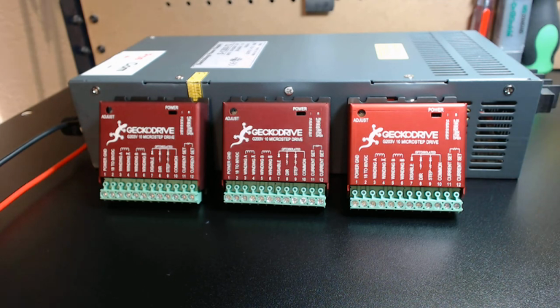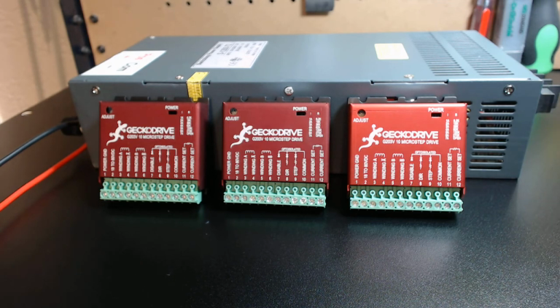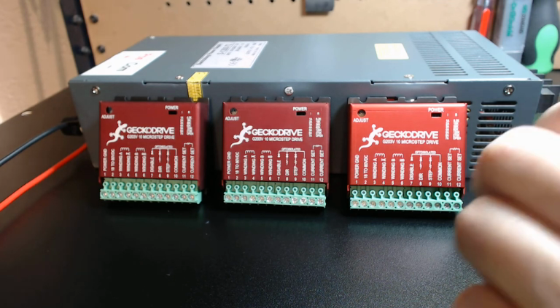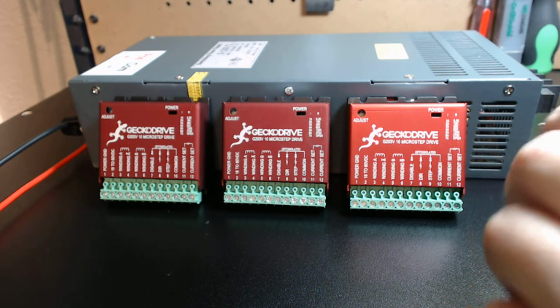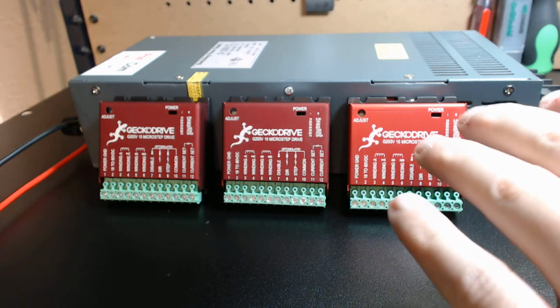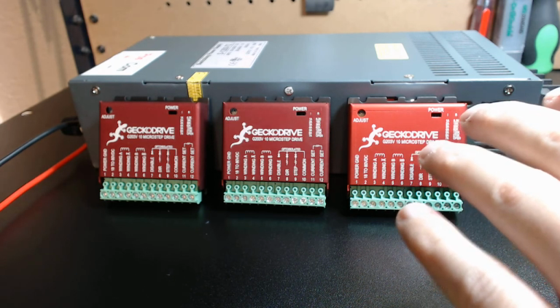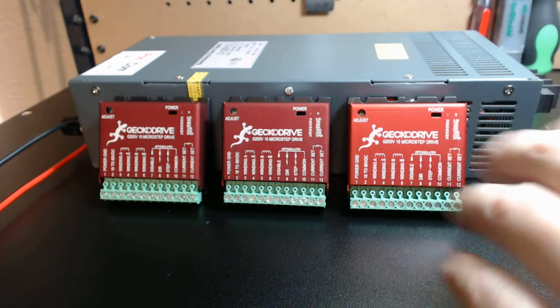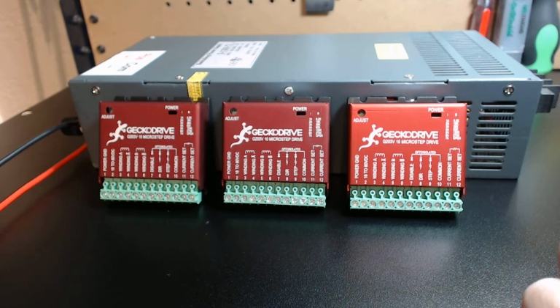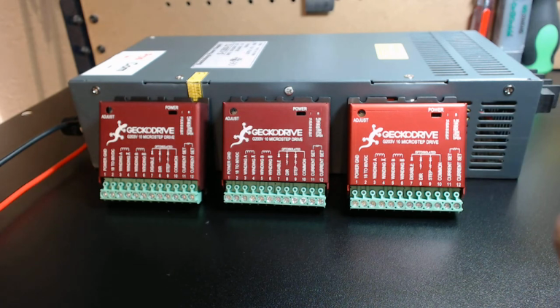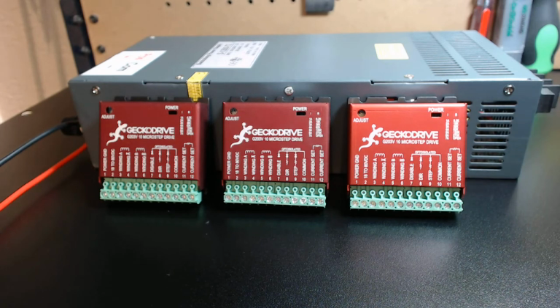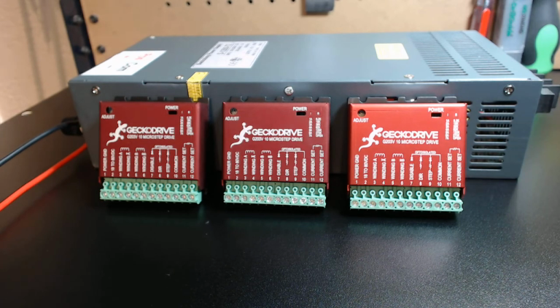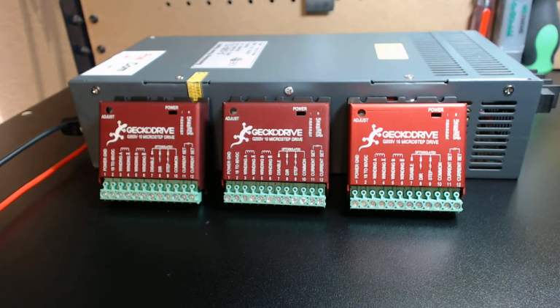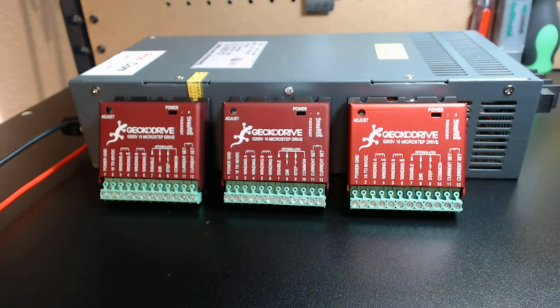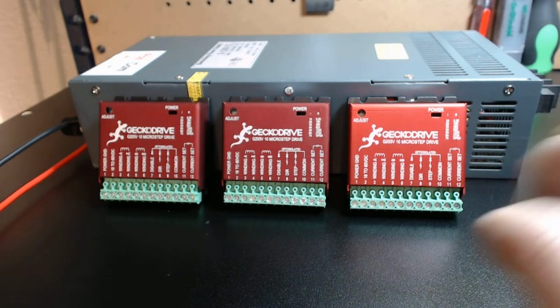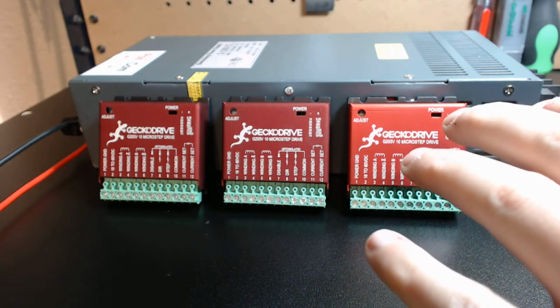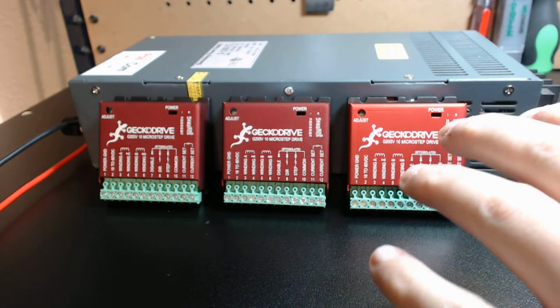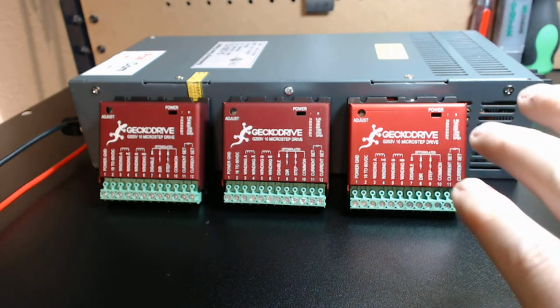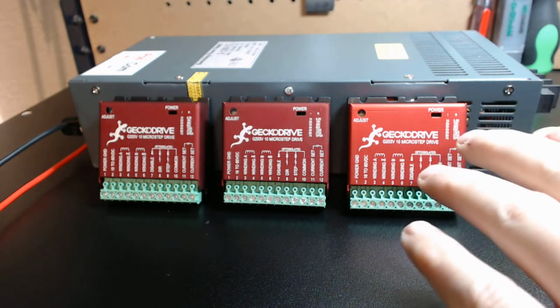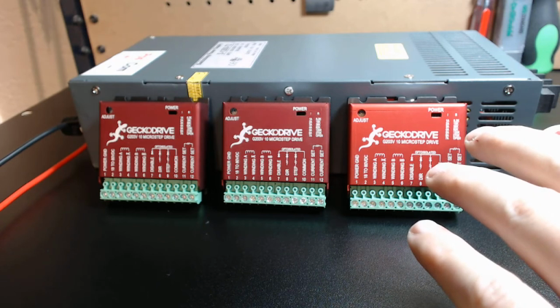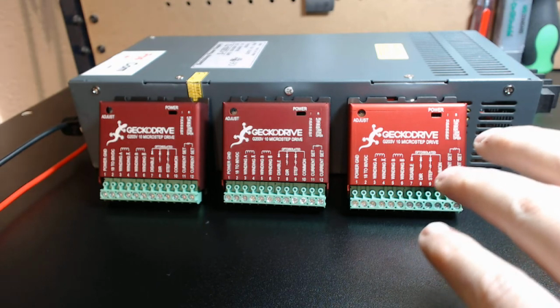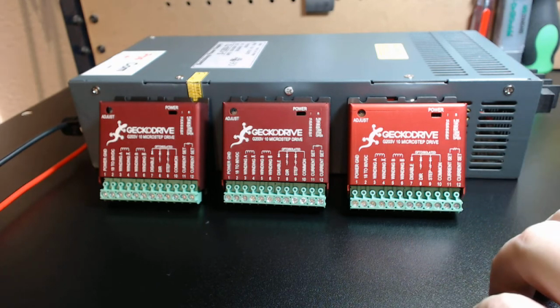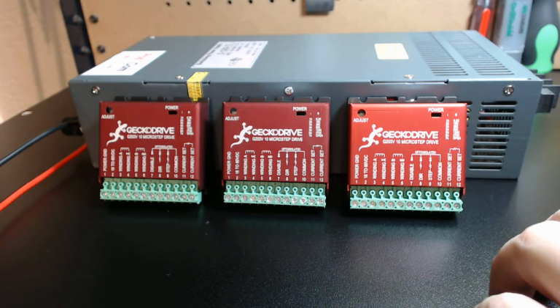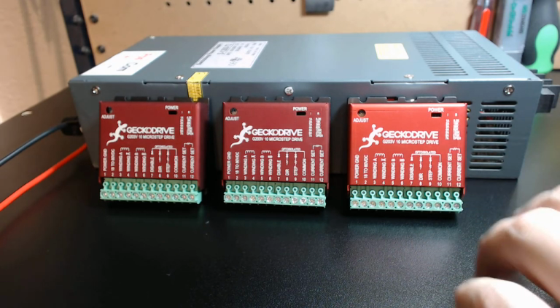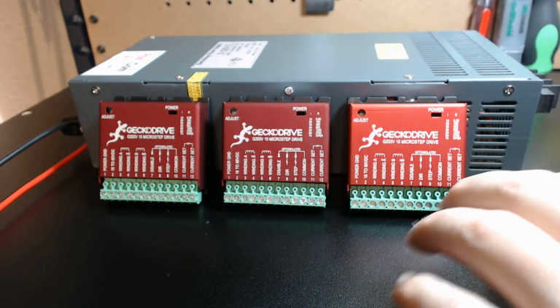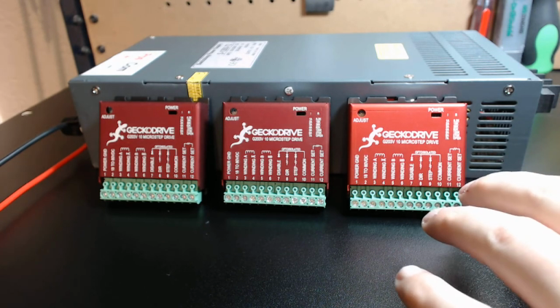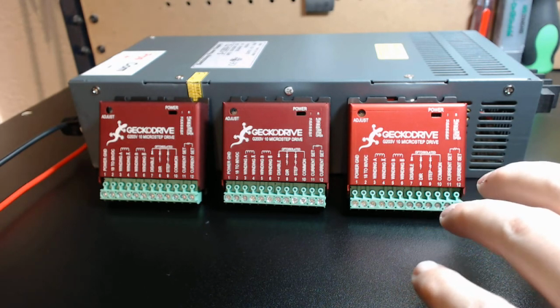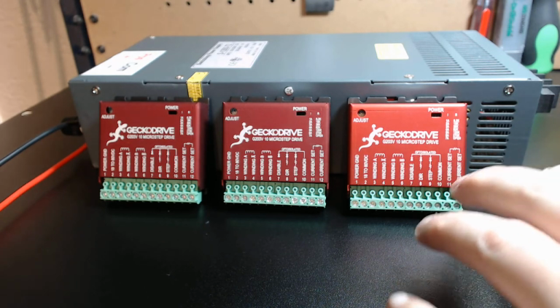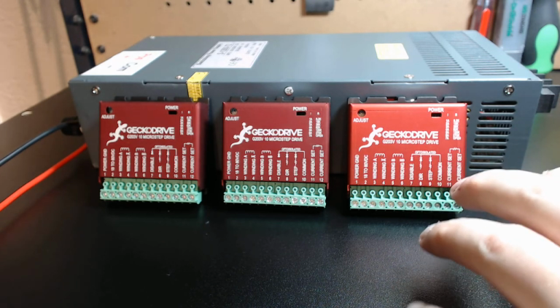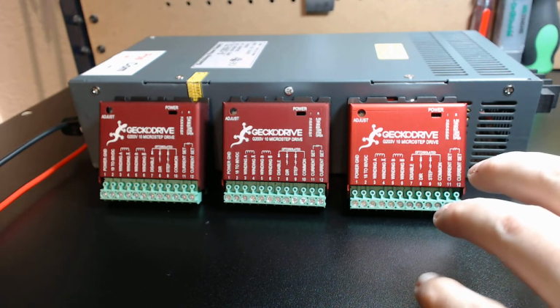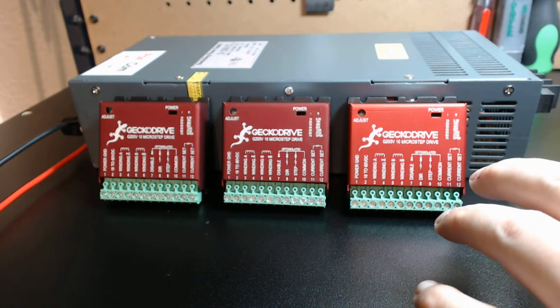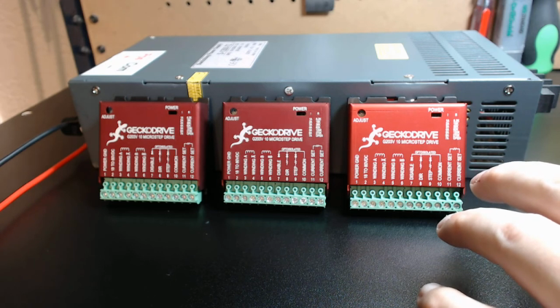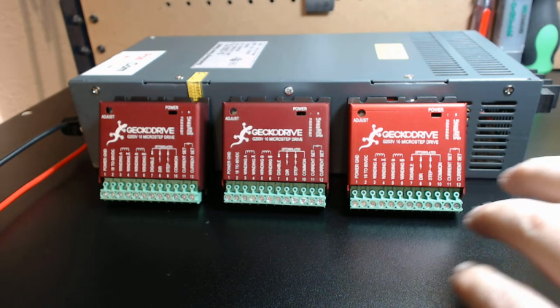These drives come with Gecko's bulletproof one-year warranty. When you start thinking about what drives to use for your system, think in terms of speed and think in terms of productivity.